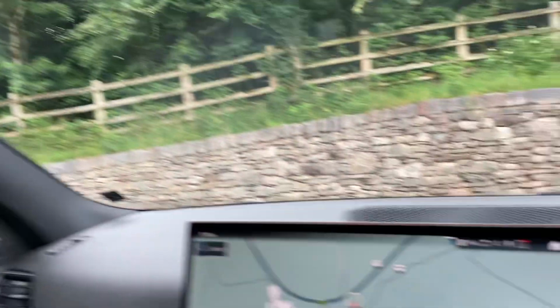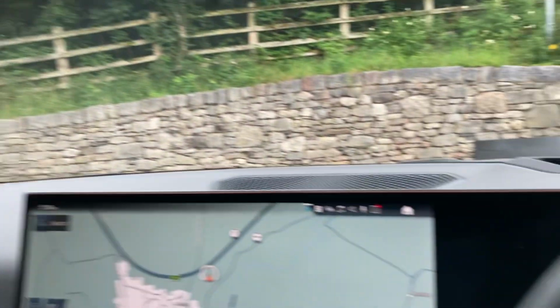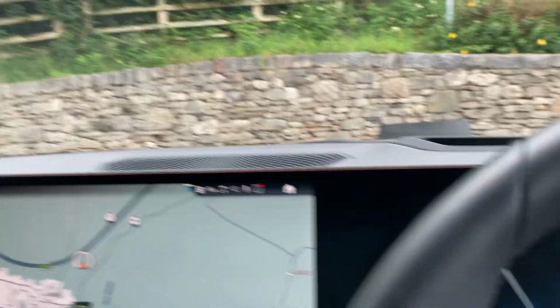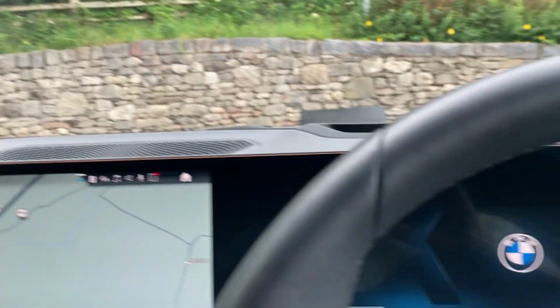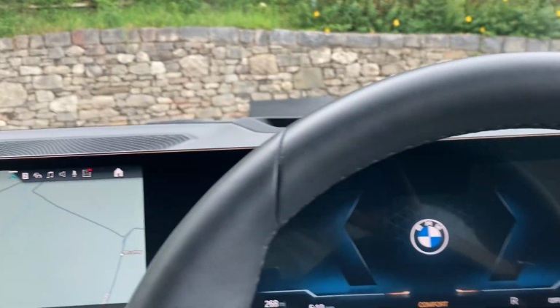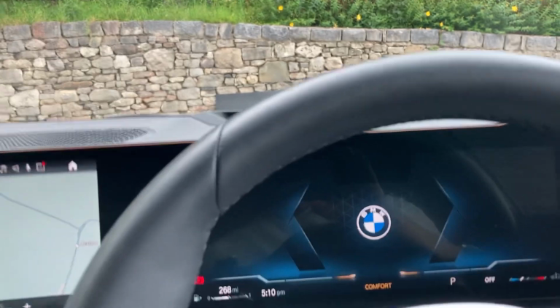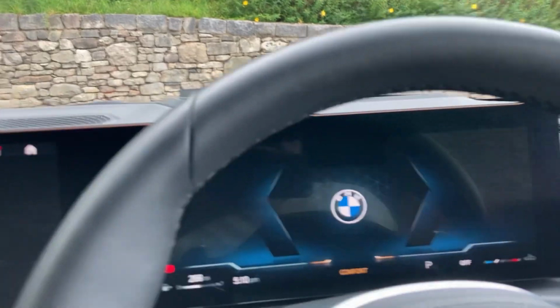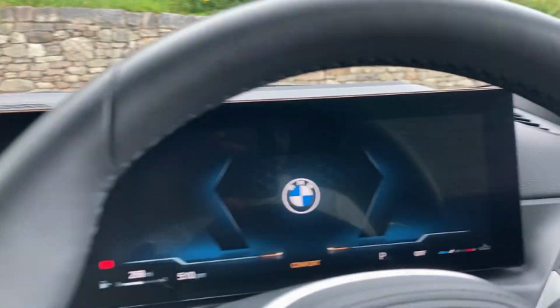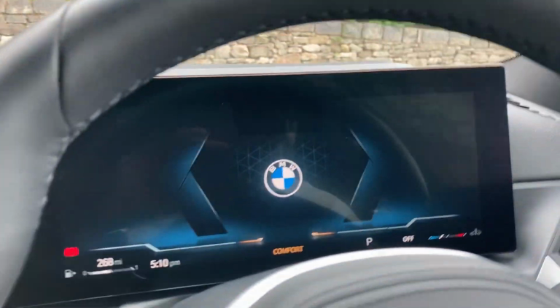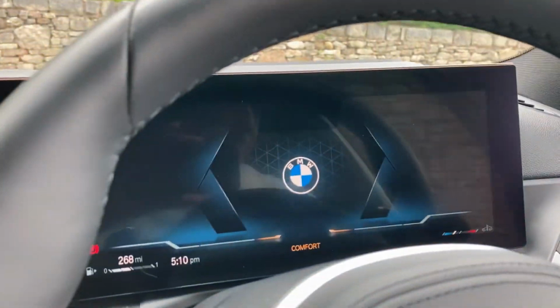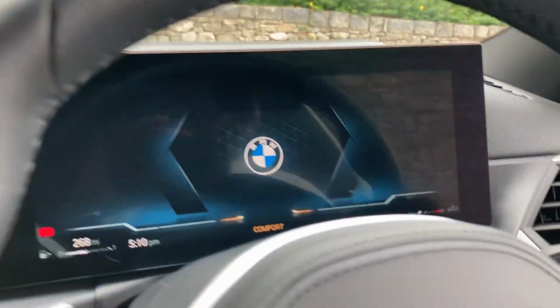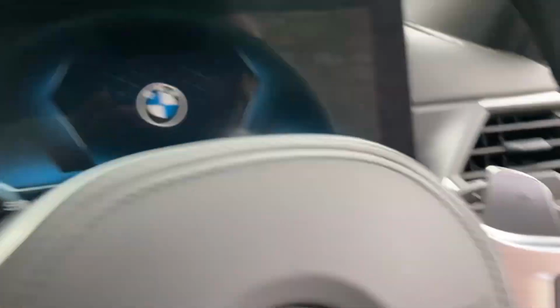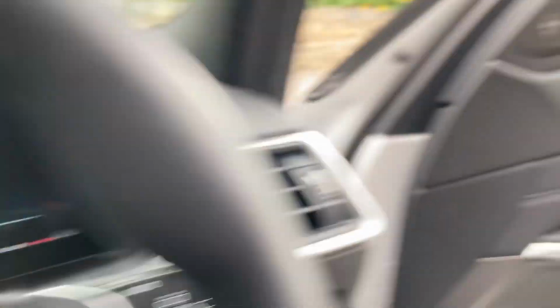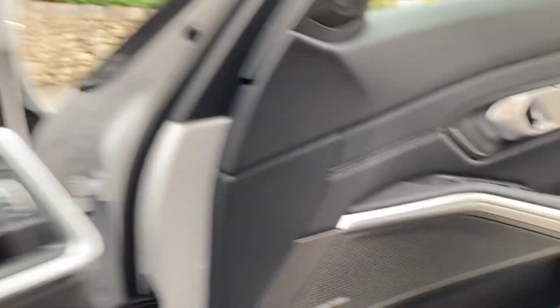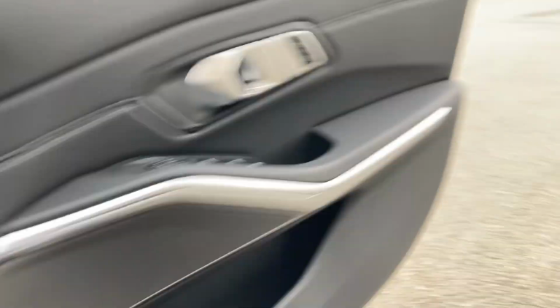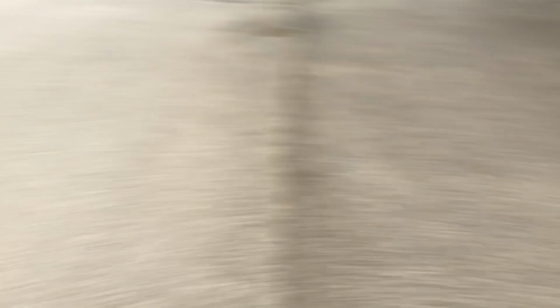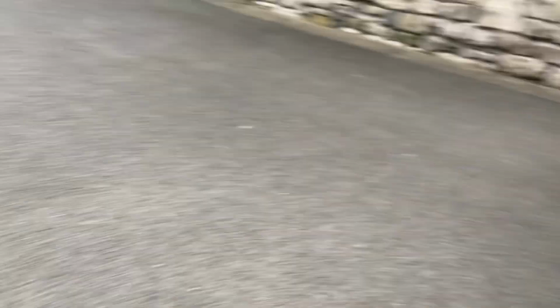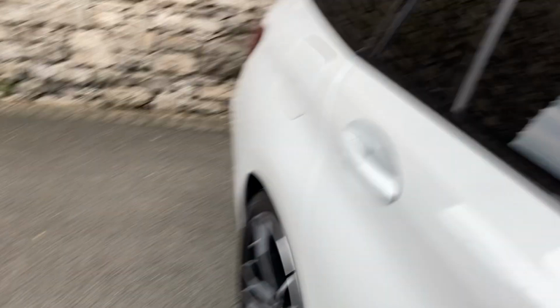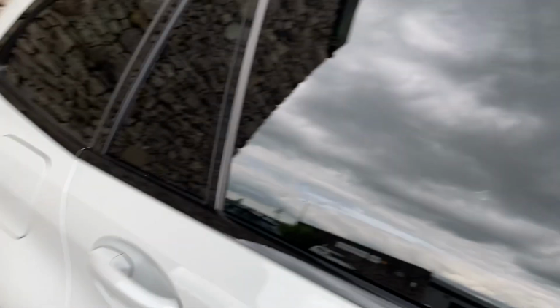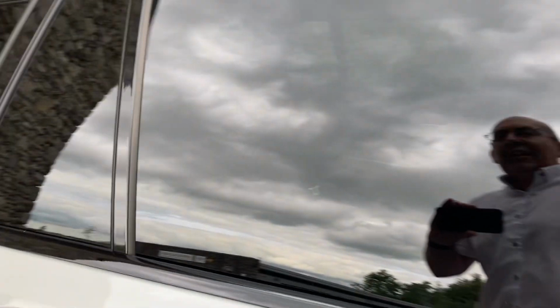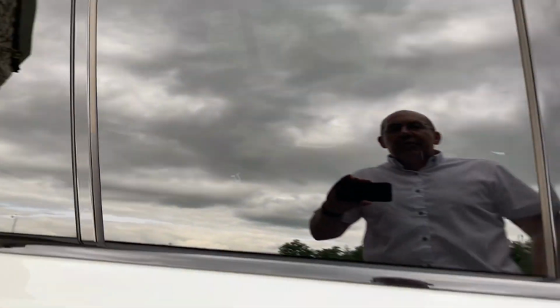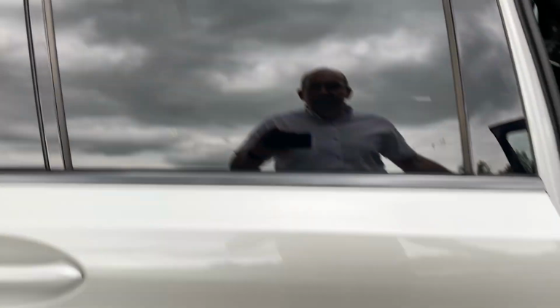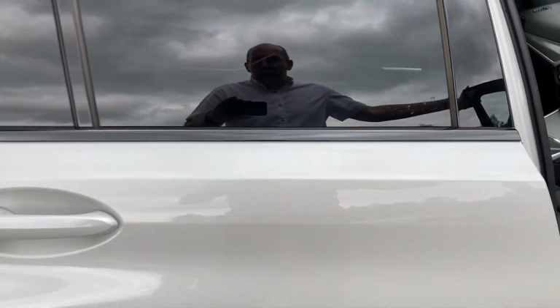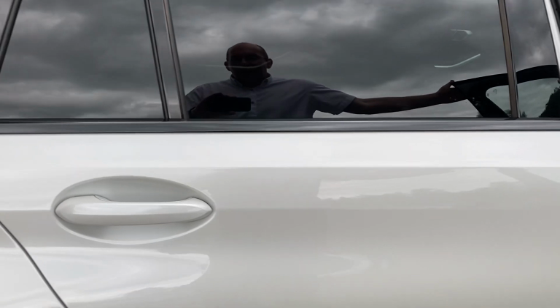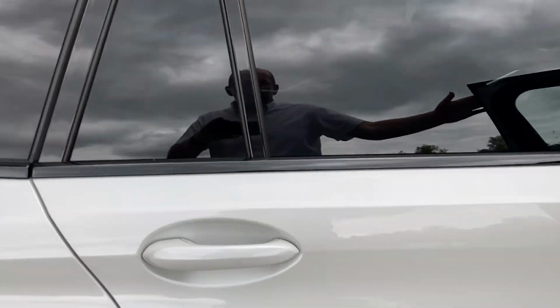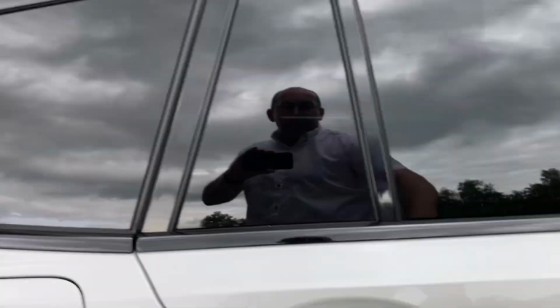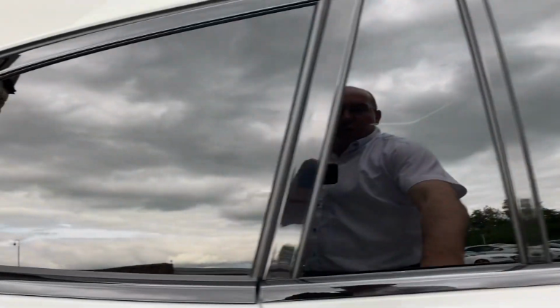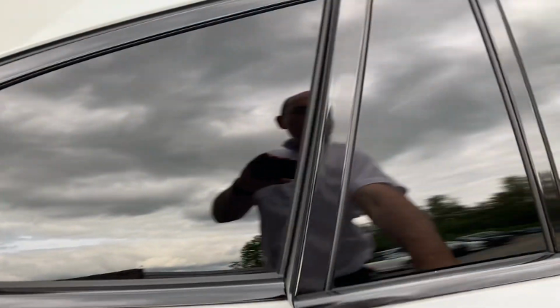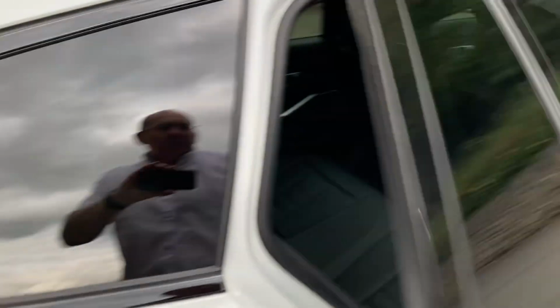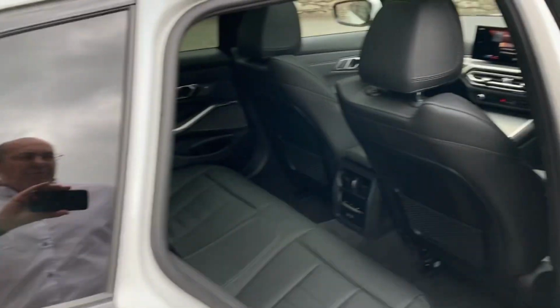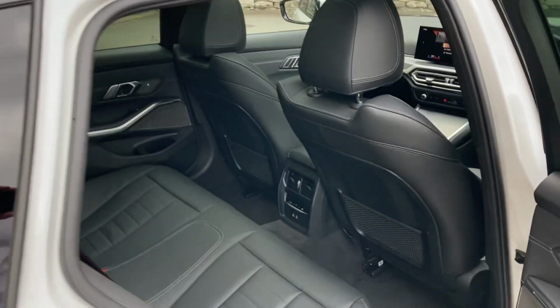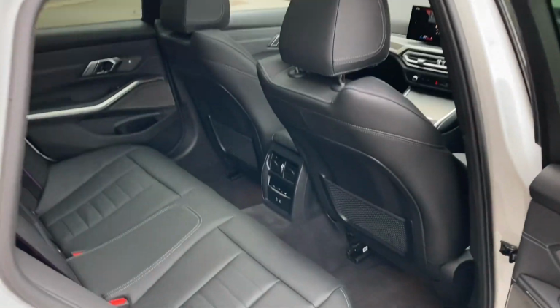Let me turn that off and show you the rest of the car. You've got privacy glass on the rear of the car, which helps keep things cool in bright sunlight for rear passengers.